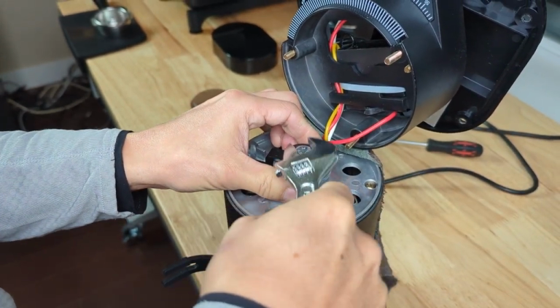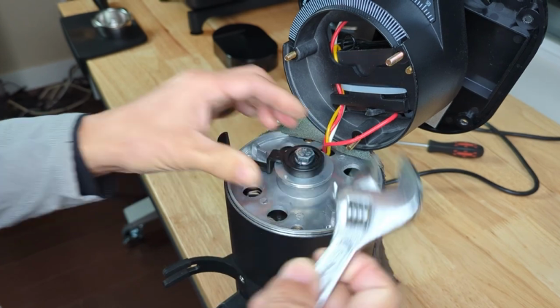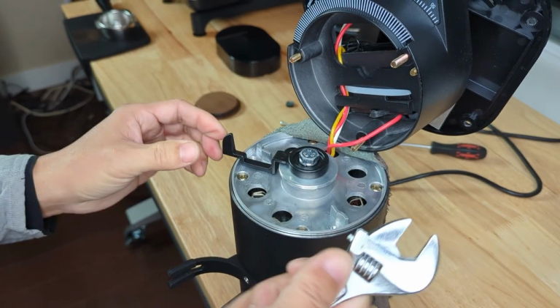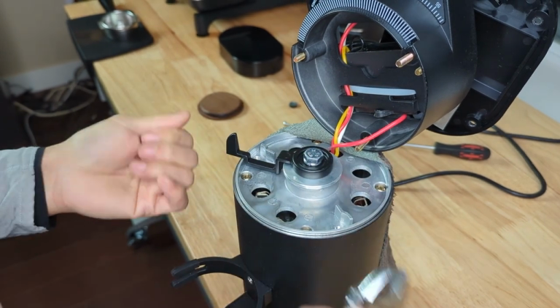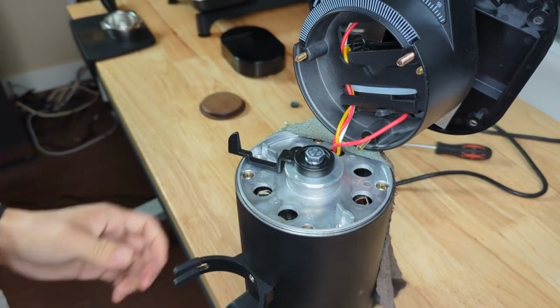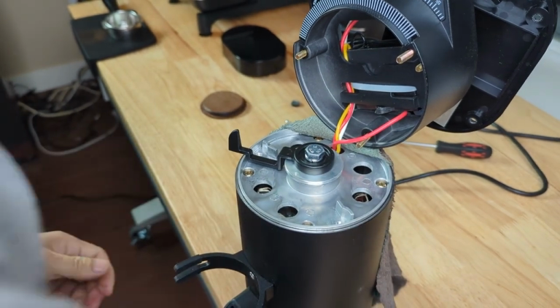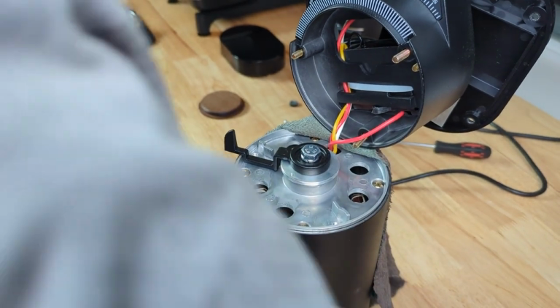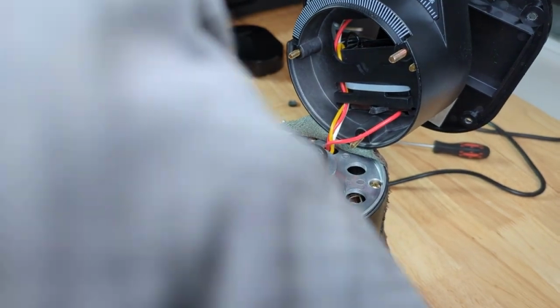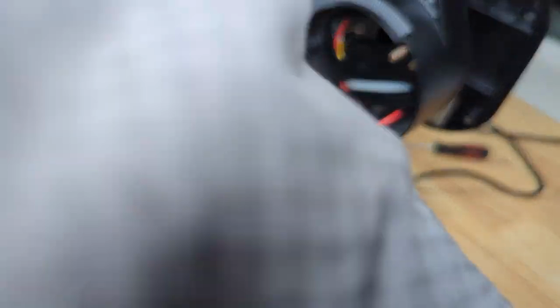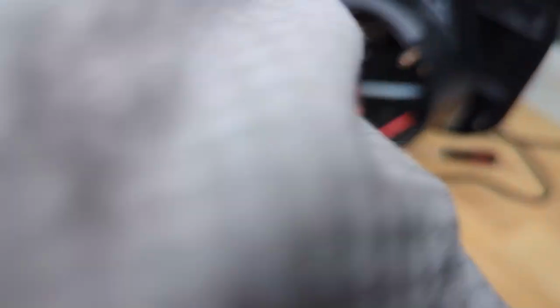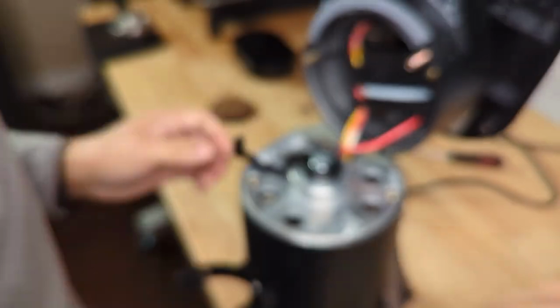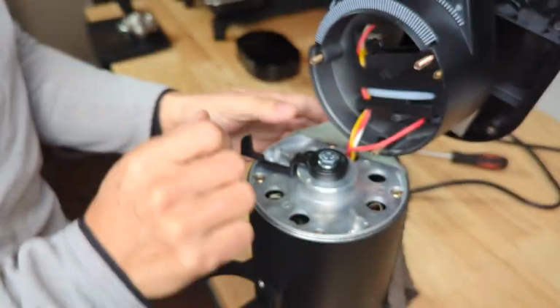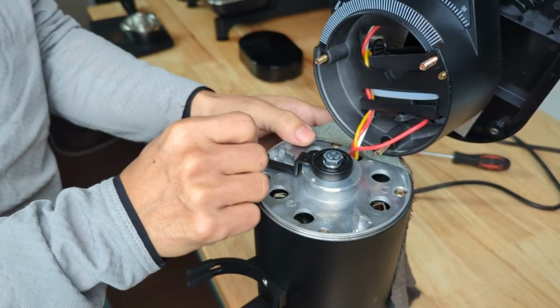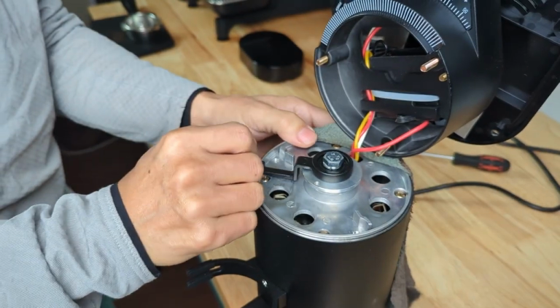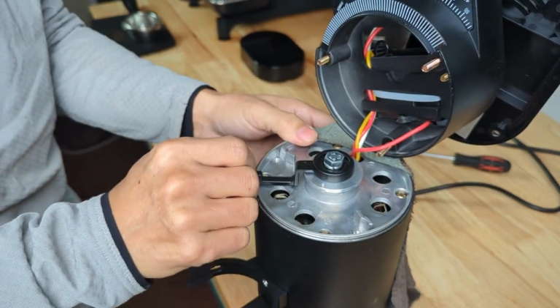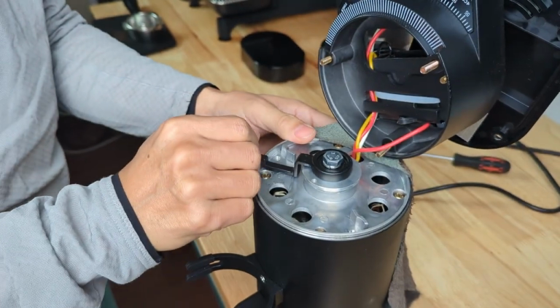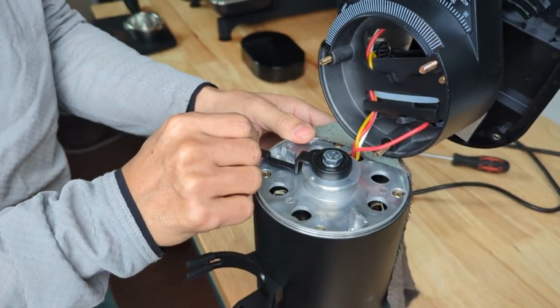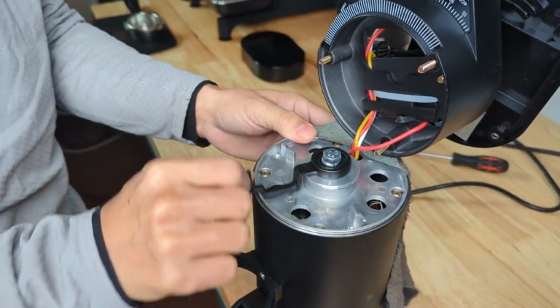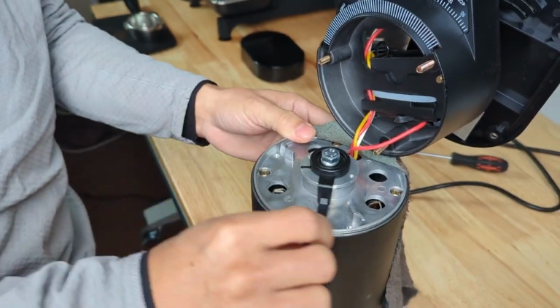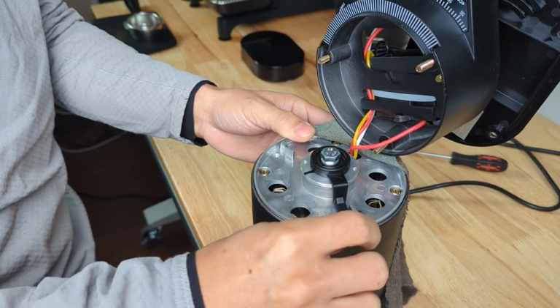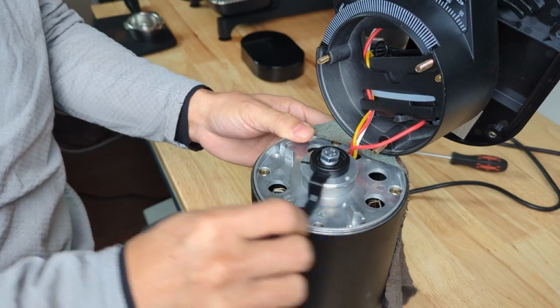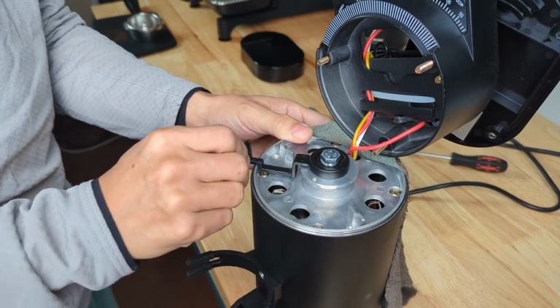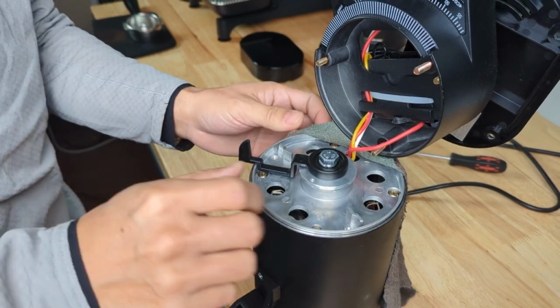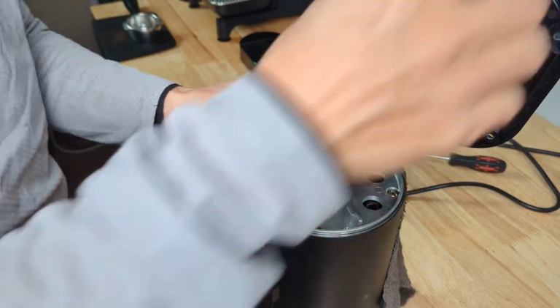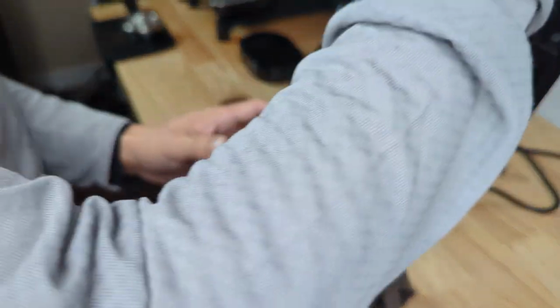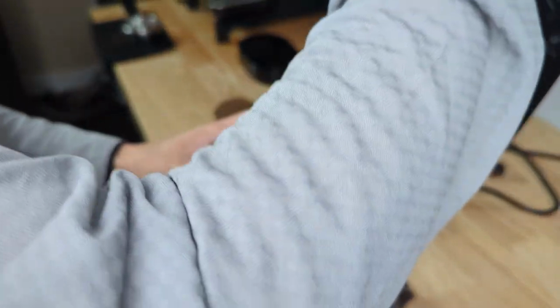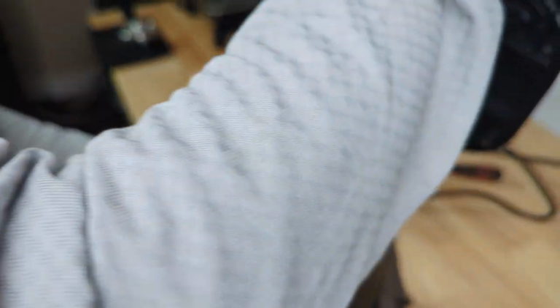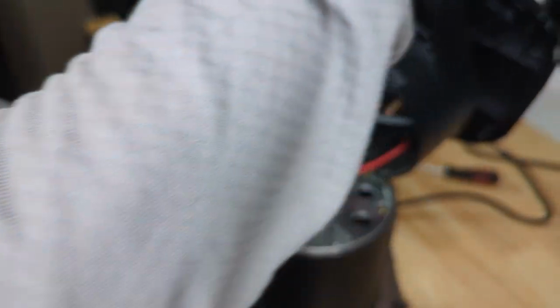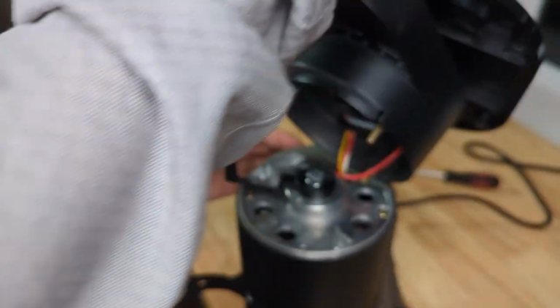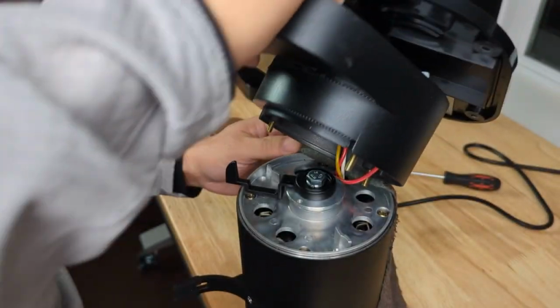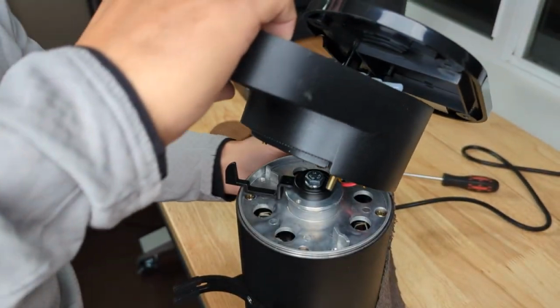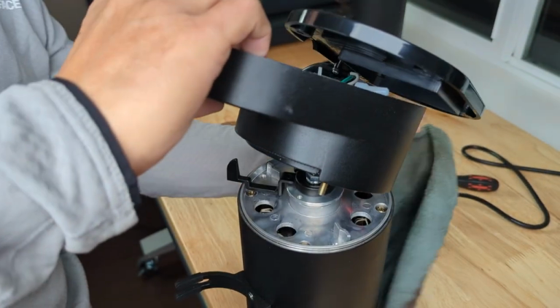Make sure it's really tight, then put everything back together.